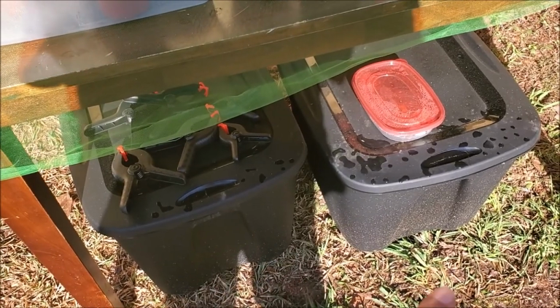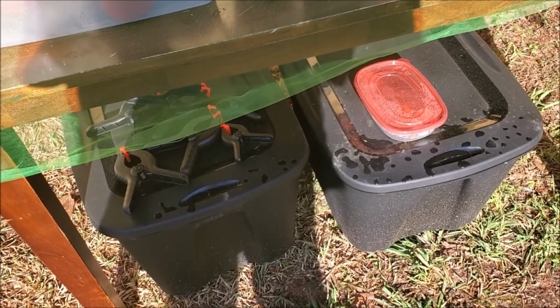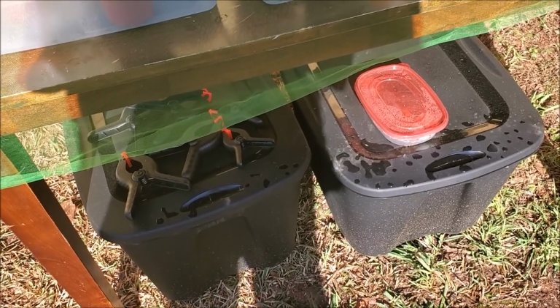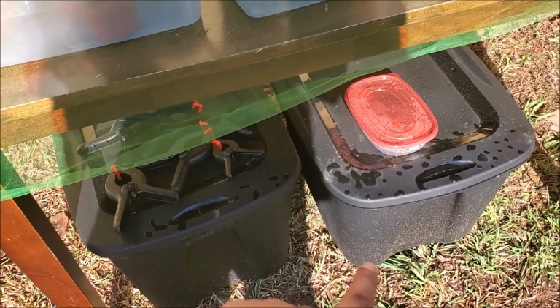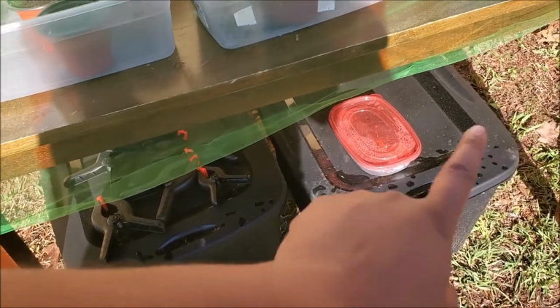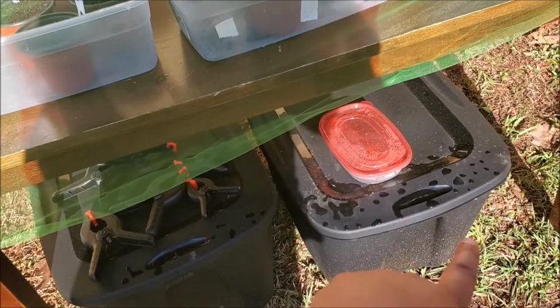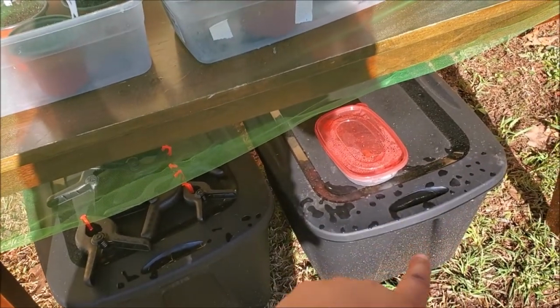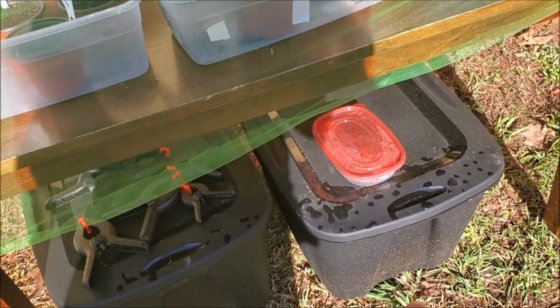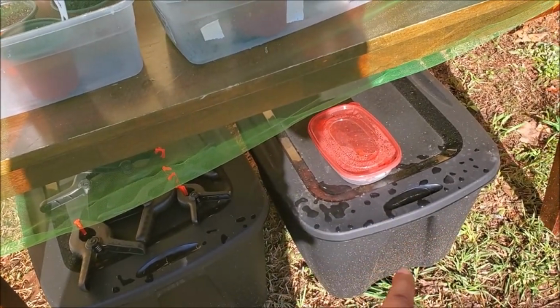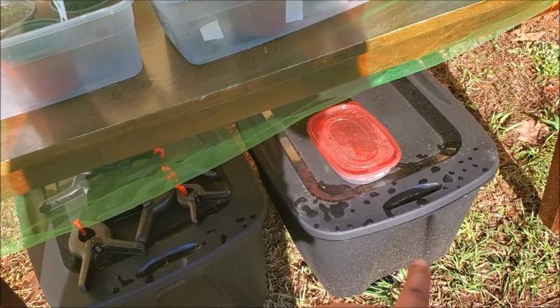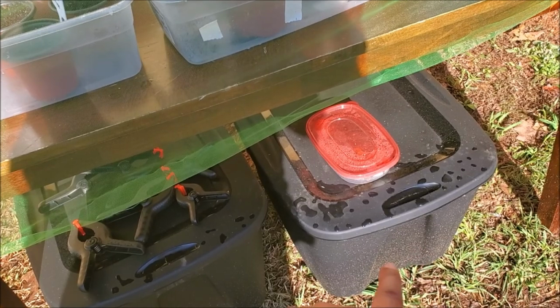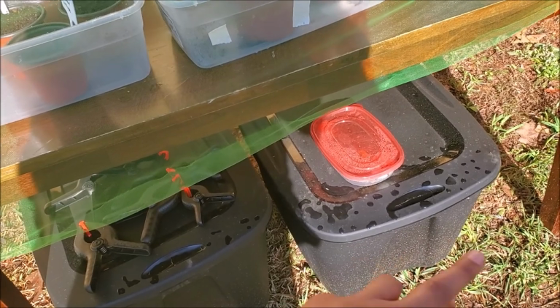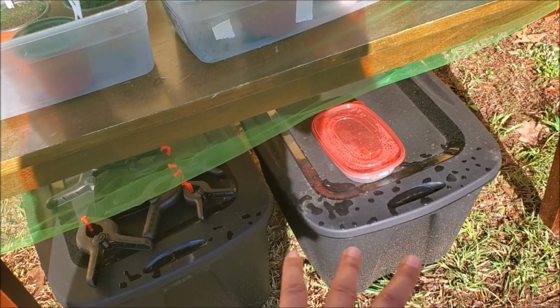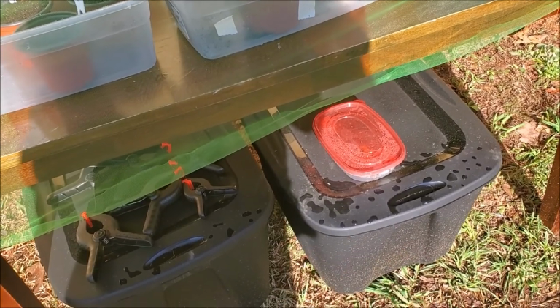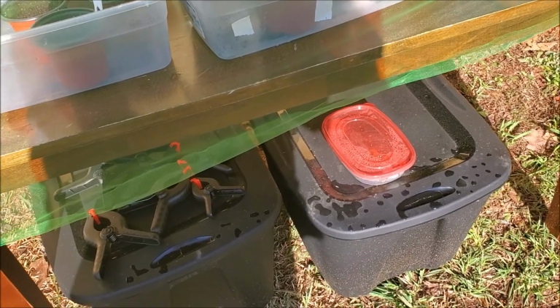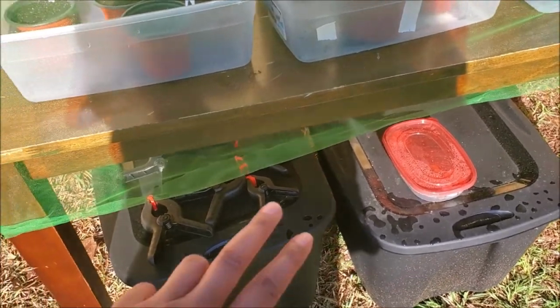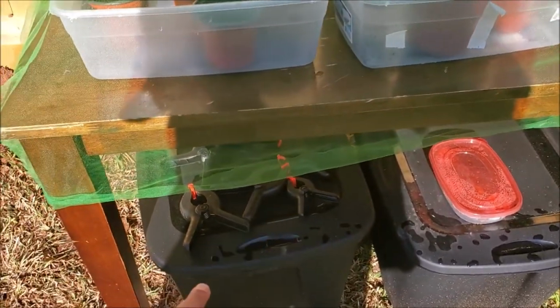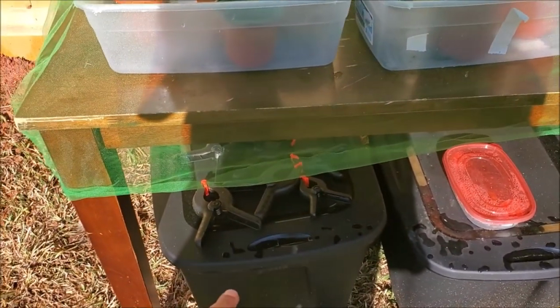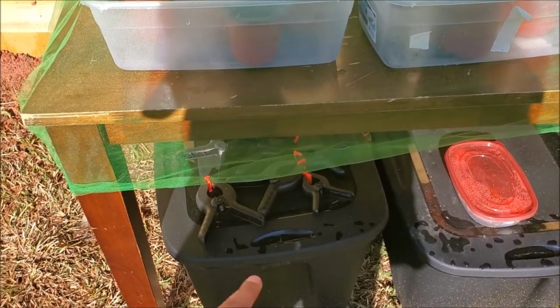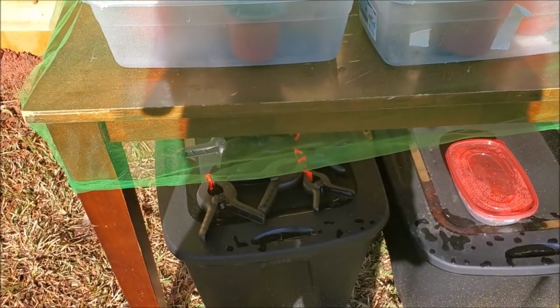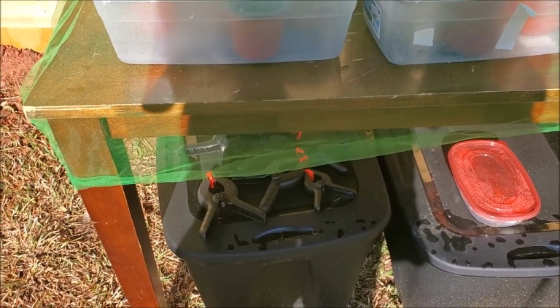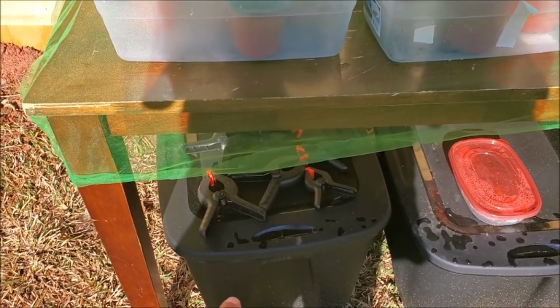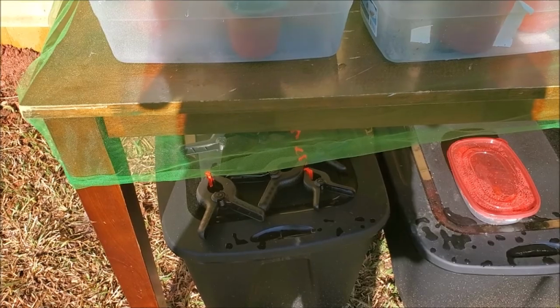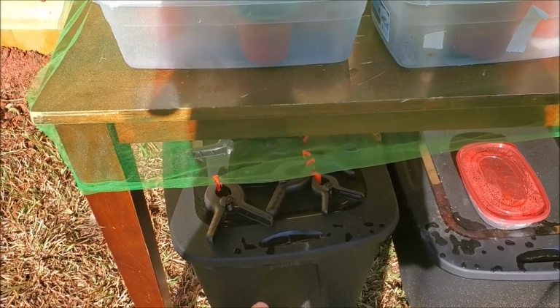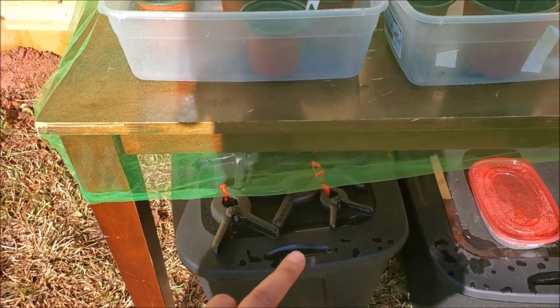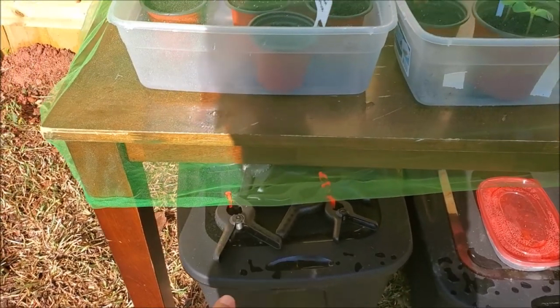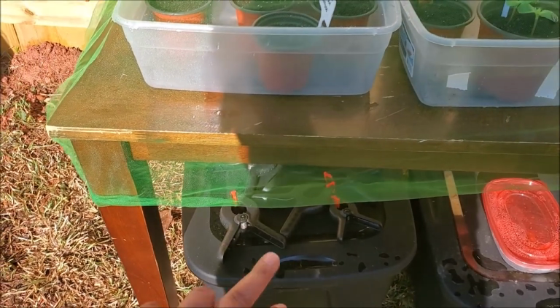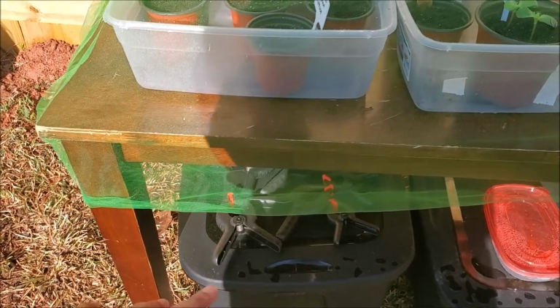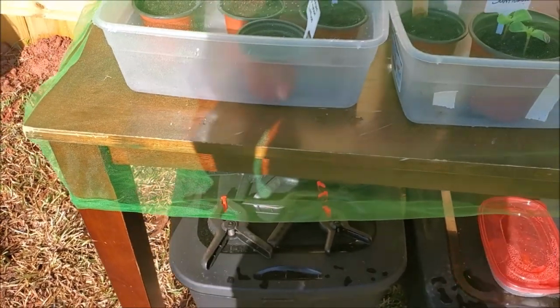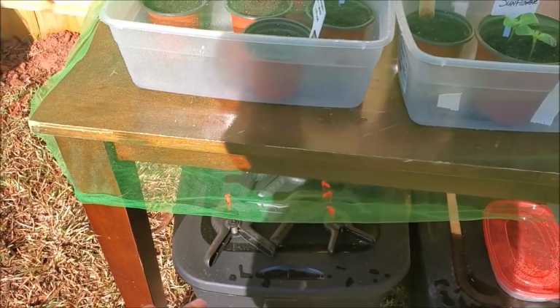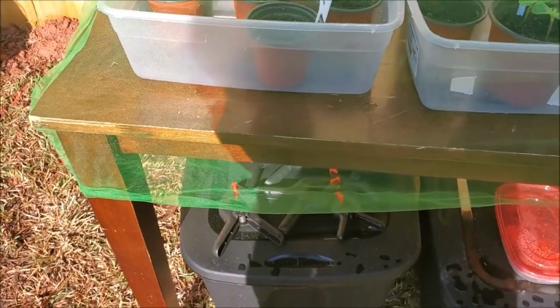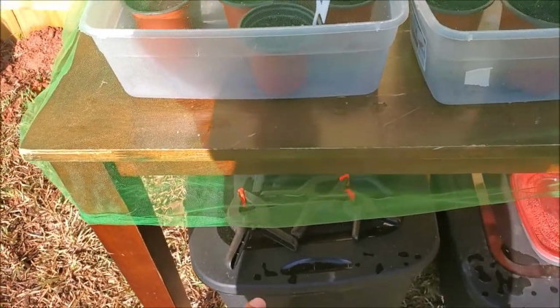Under here we have compost bins. I'm going to try my hand at making some compost. This one is already filled with store-bought compost and I added some earthworms. The other one is going to be one that we make — right now there are just a few sticks in there, but we've got to get that going.